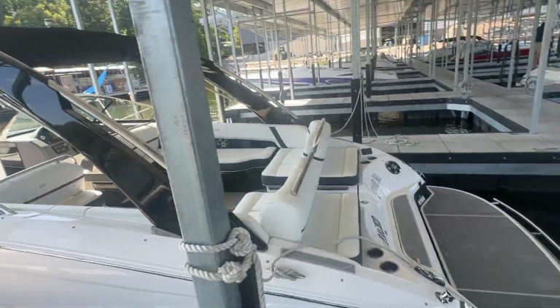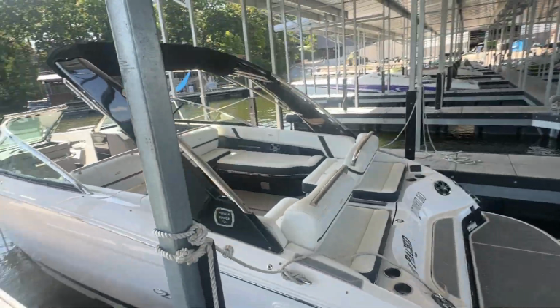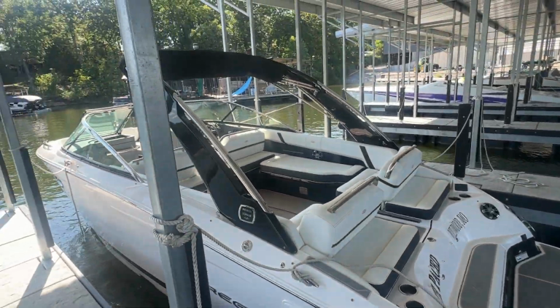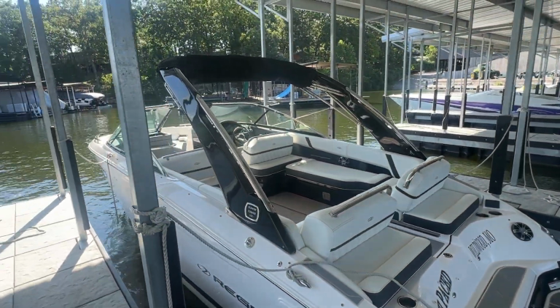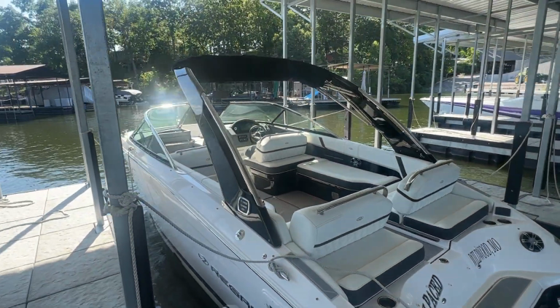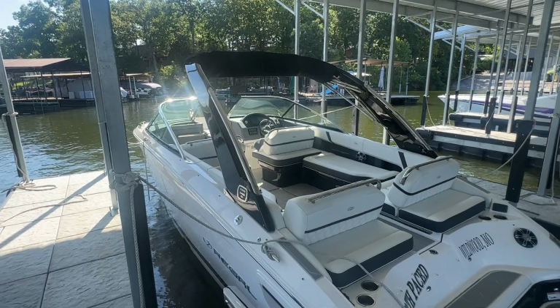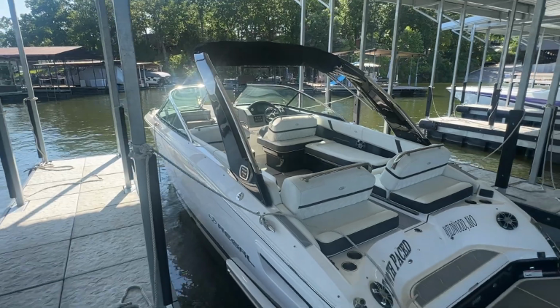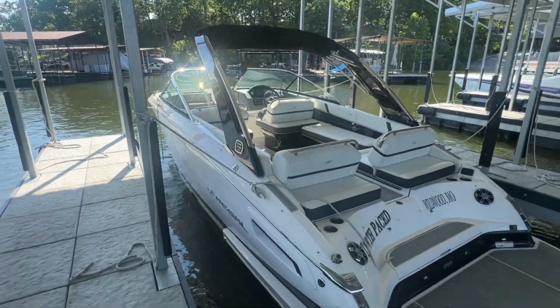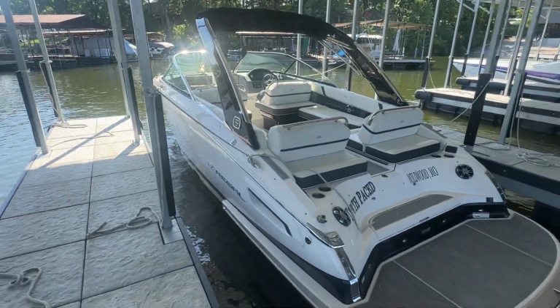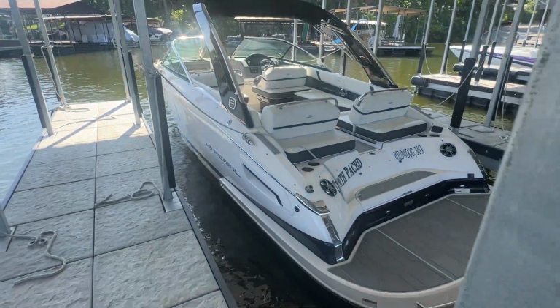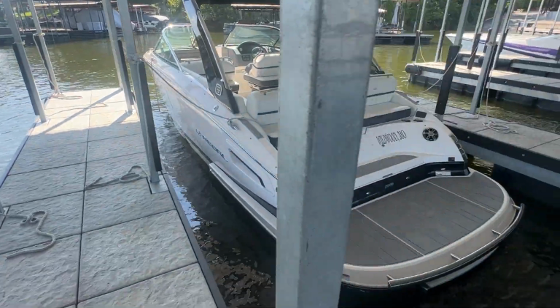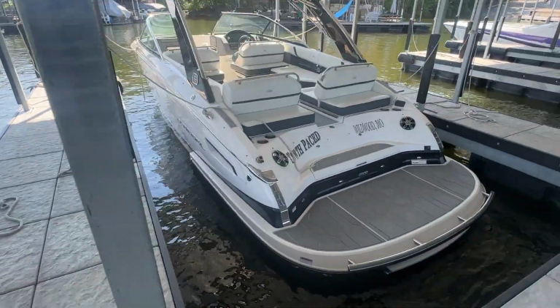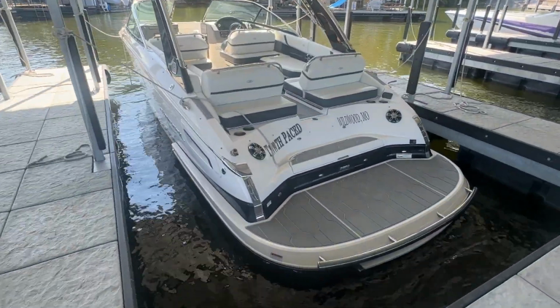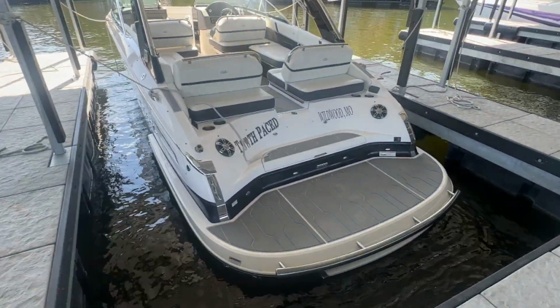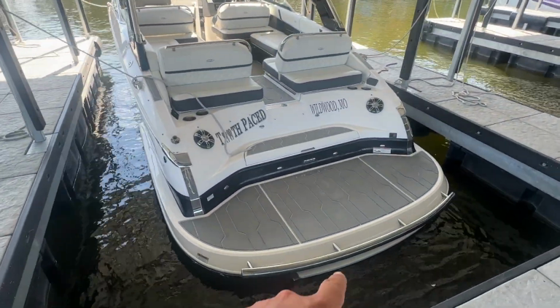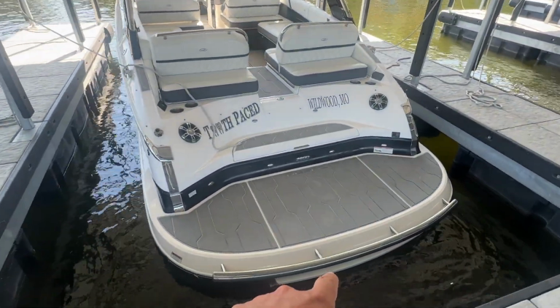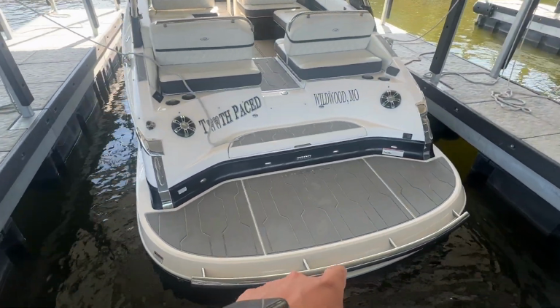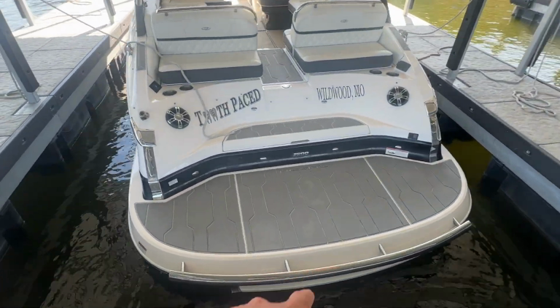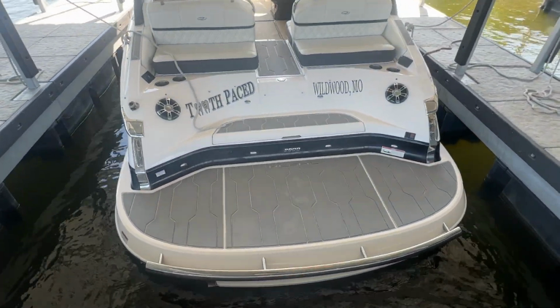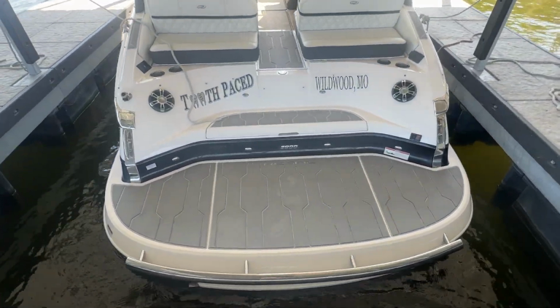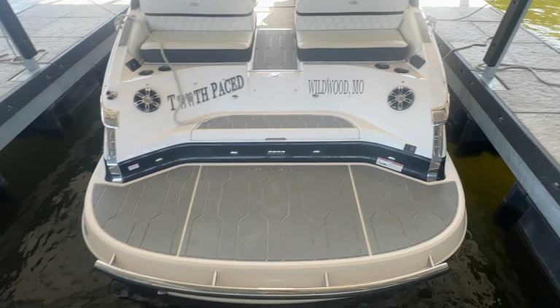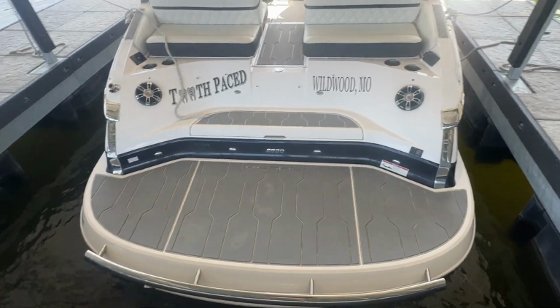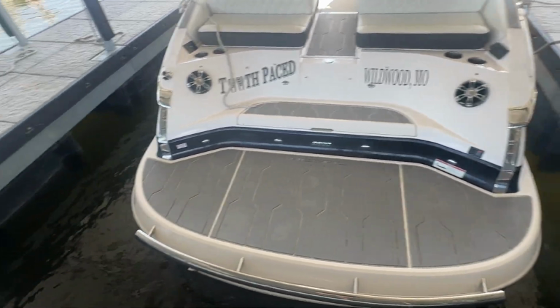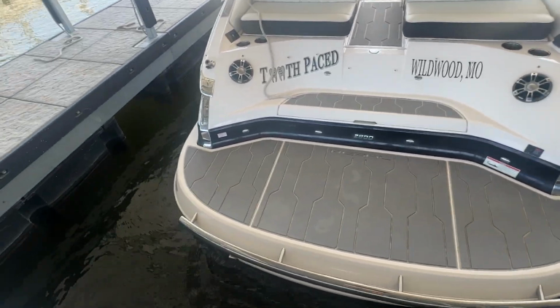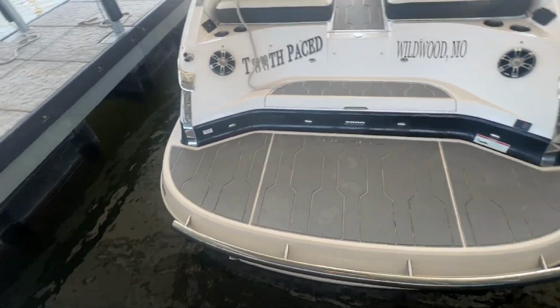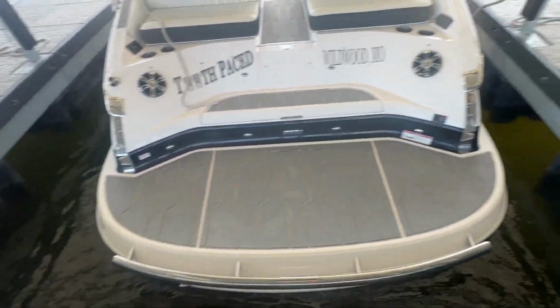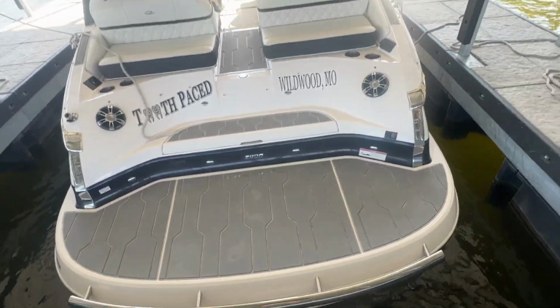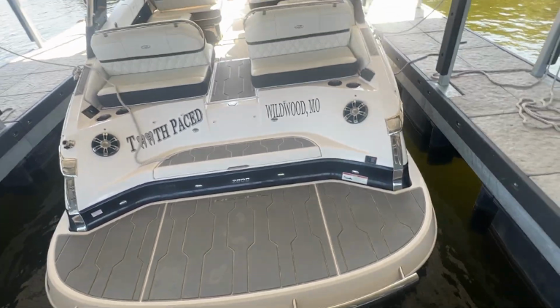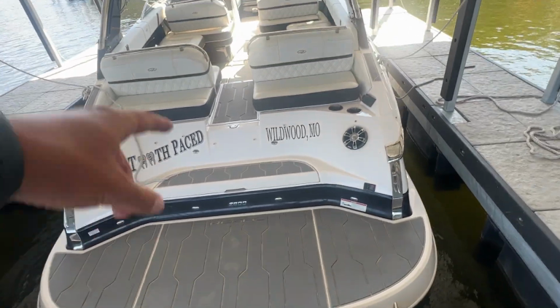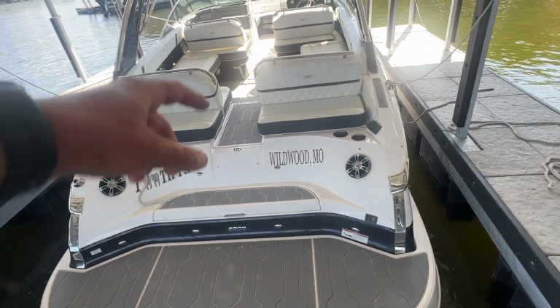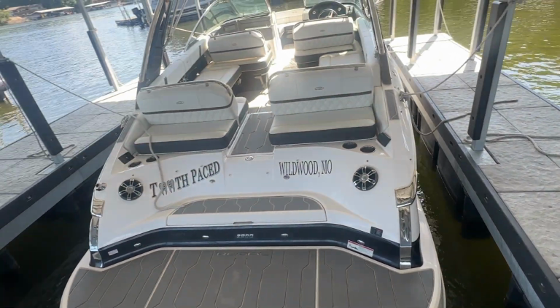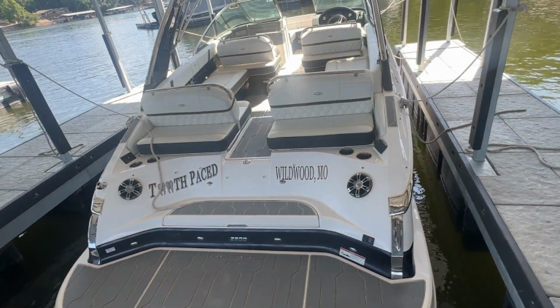It does have the power tower — power arch, whatever you want to call it. Coming back, this does have the drop-down swim platform down there as well. Nice big swim platform at the water, and then you've got to step up into the boat there.